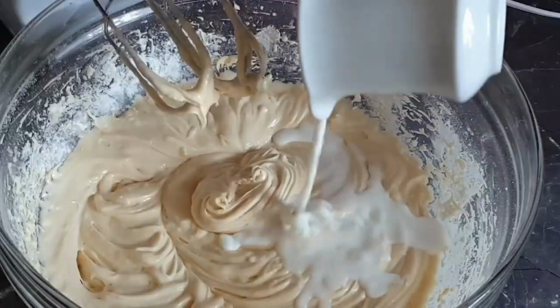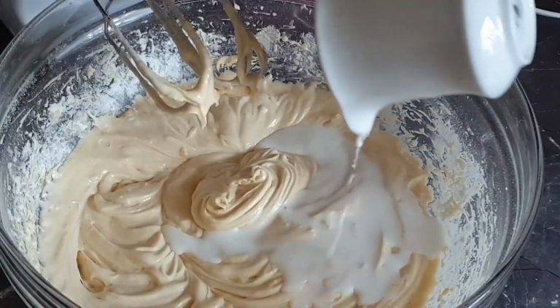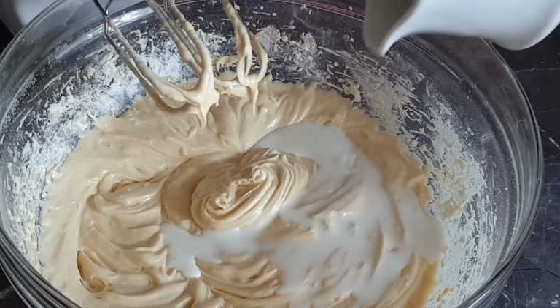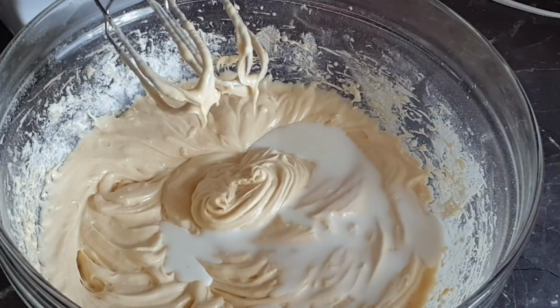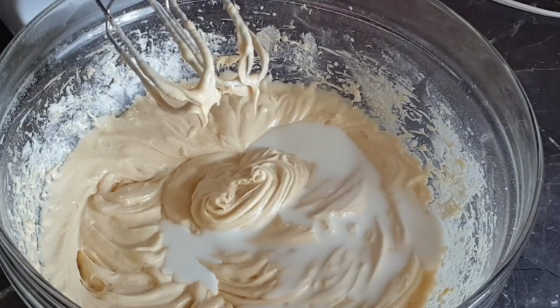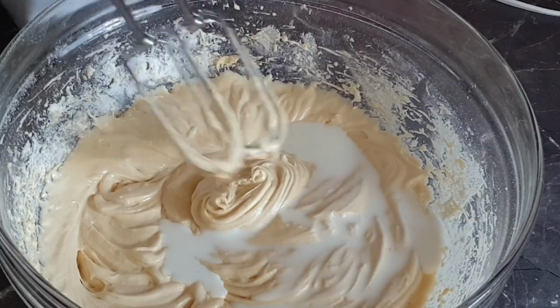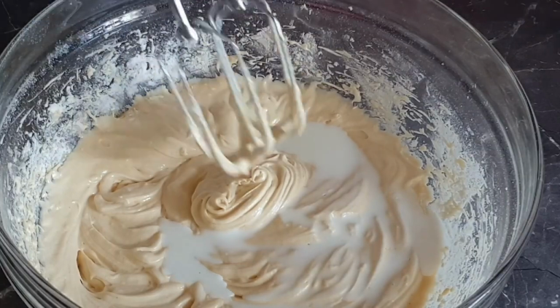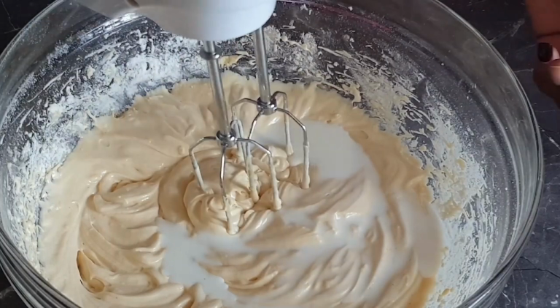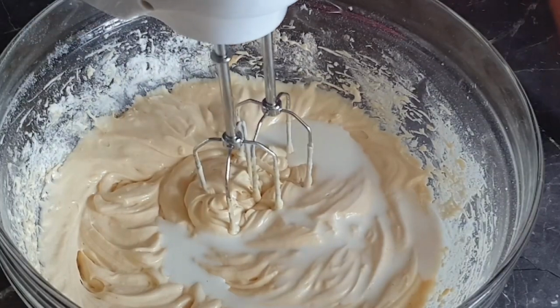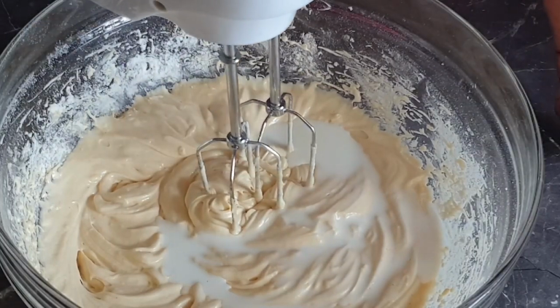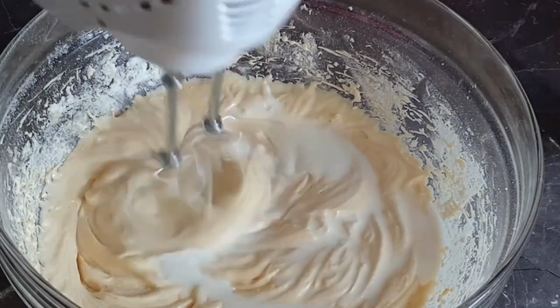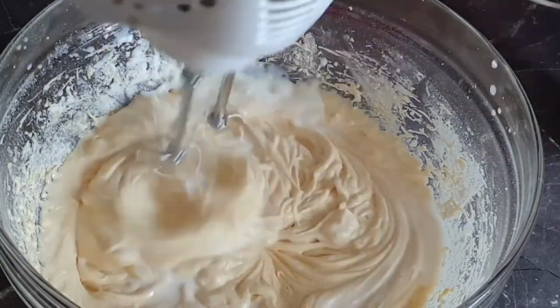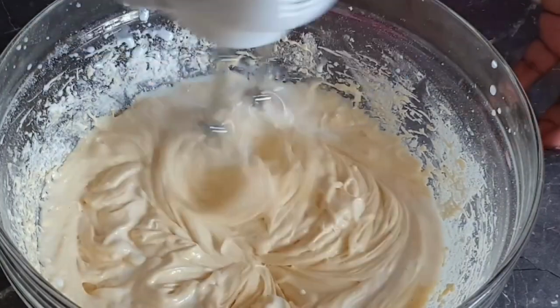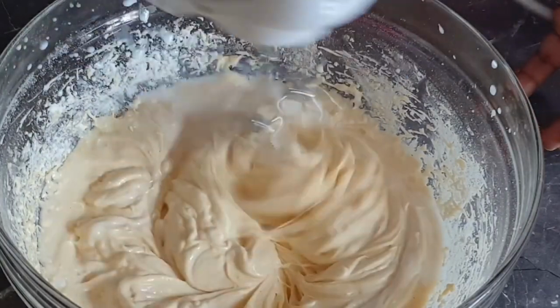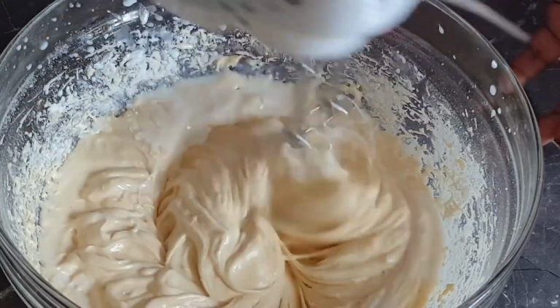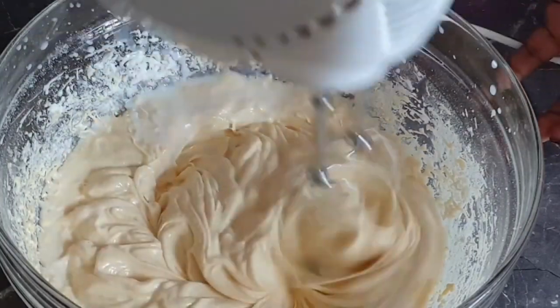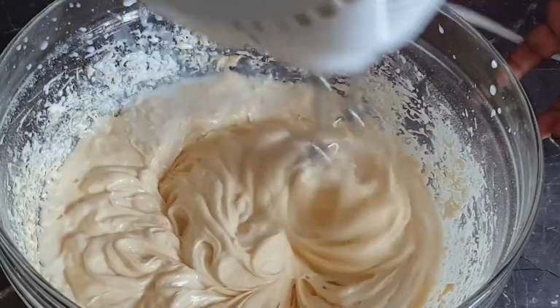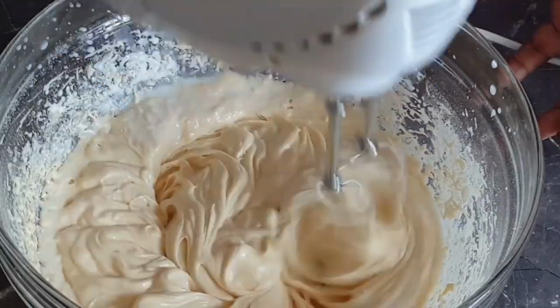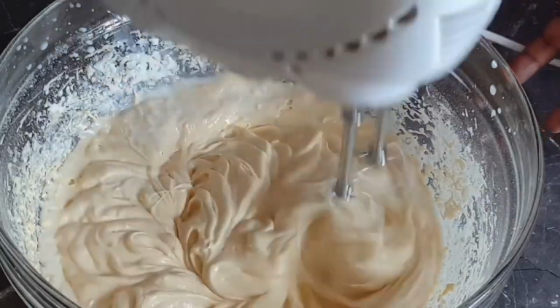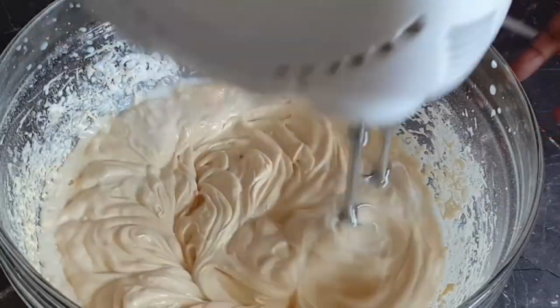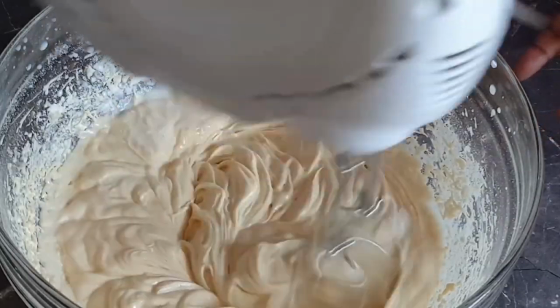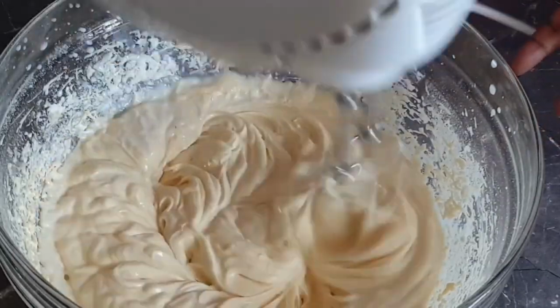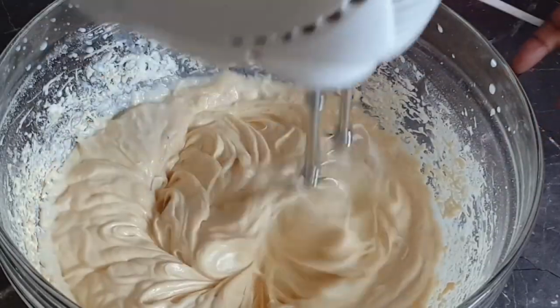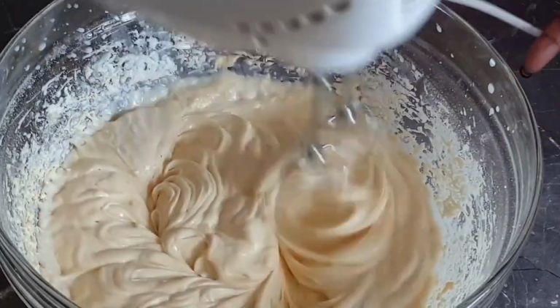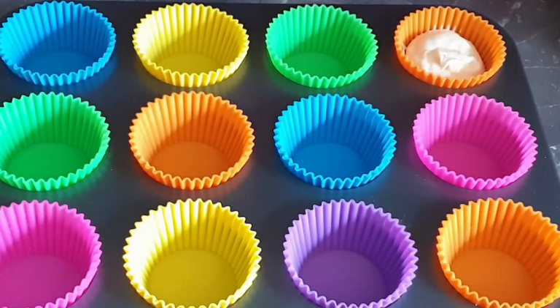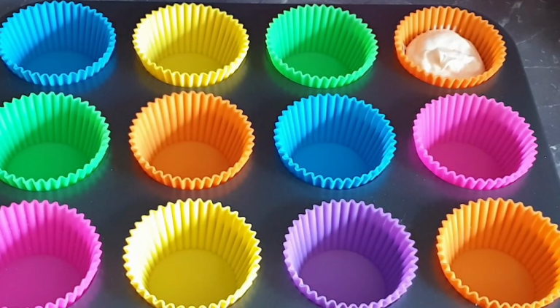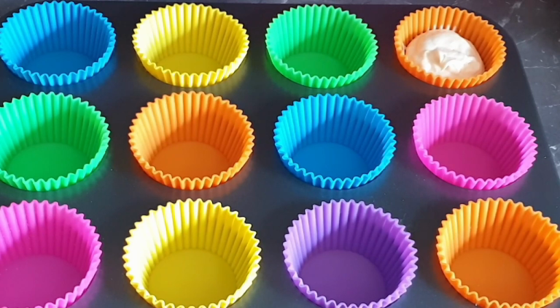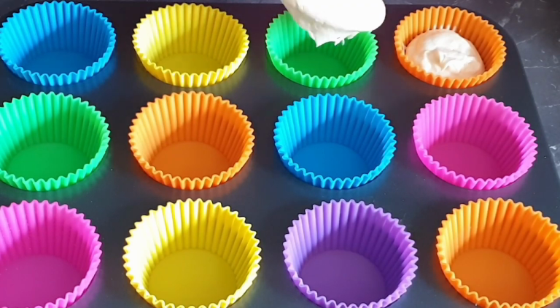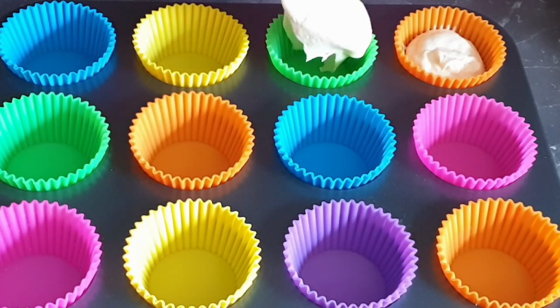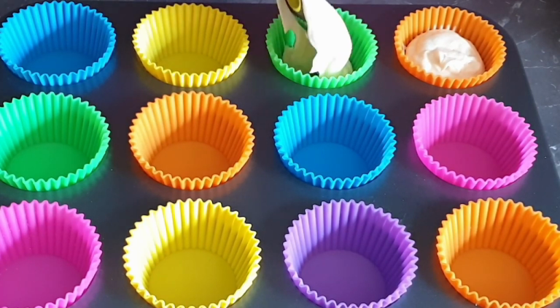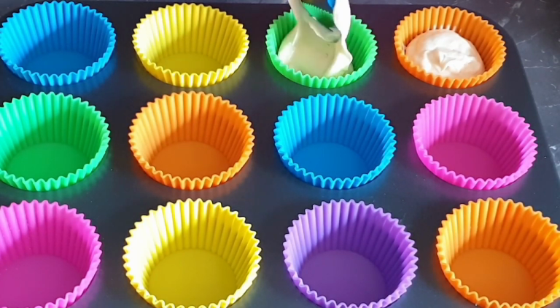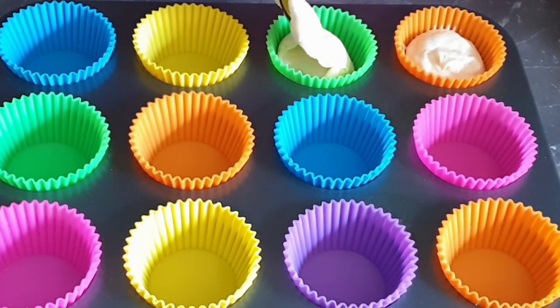Once that is done, add in your milk and whisk that as well. Now you'll spoon your batter into your cupcake cases, about a third full.